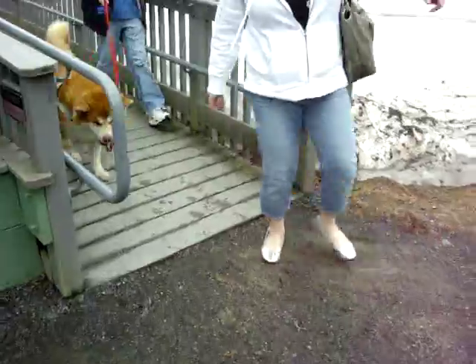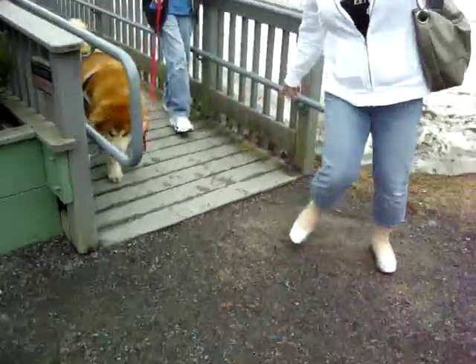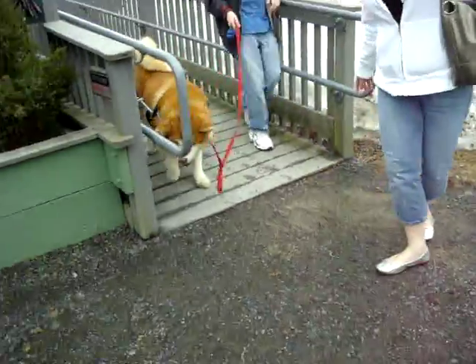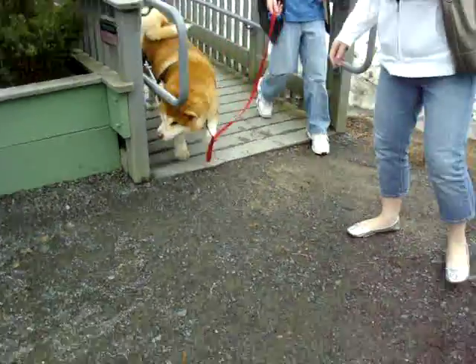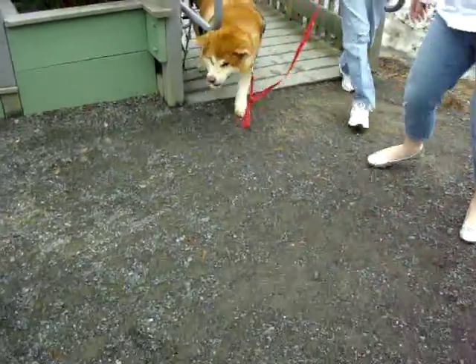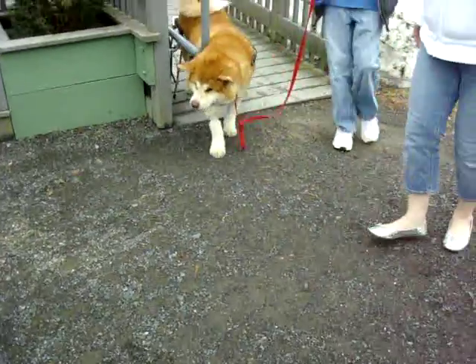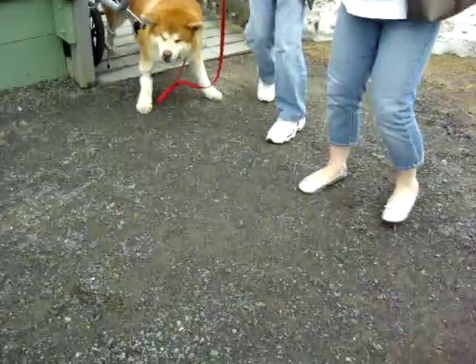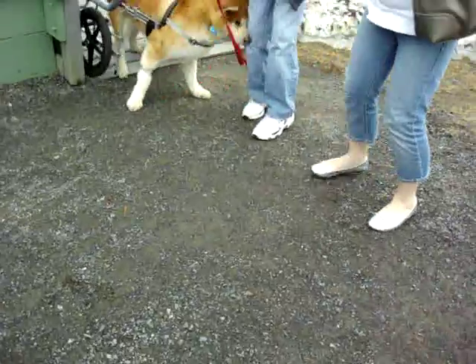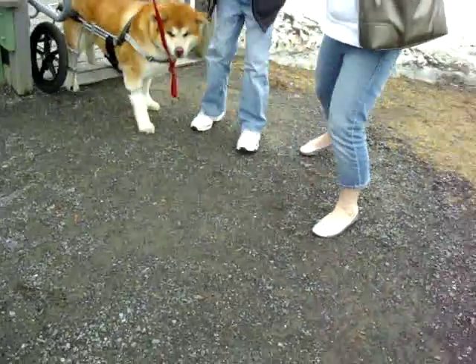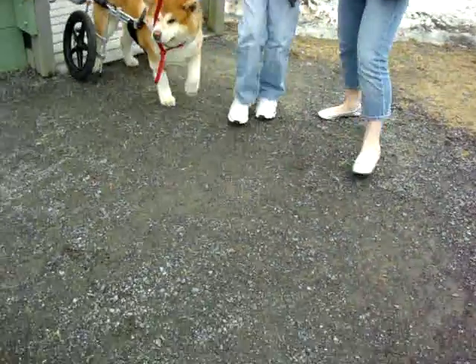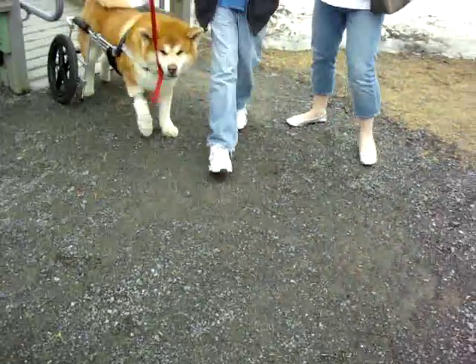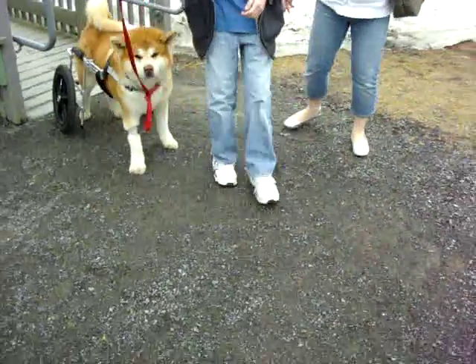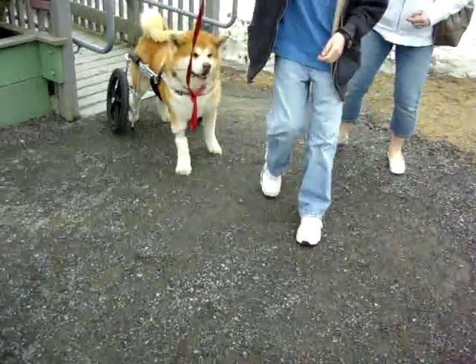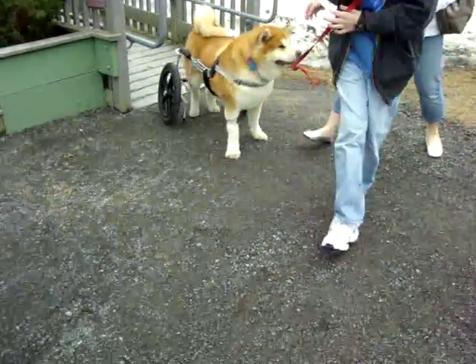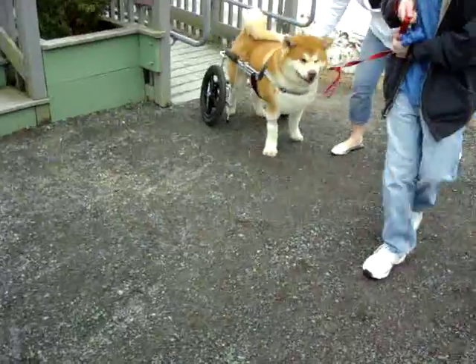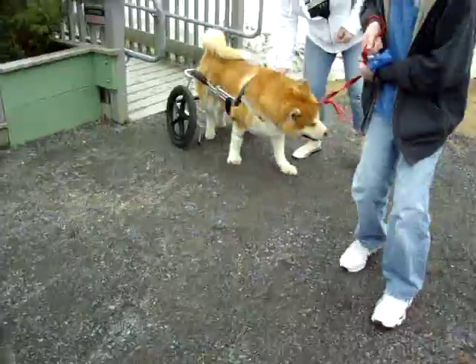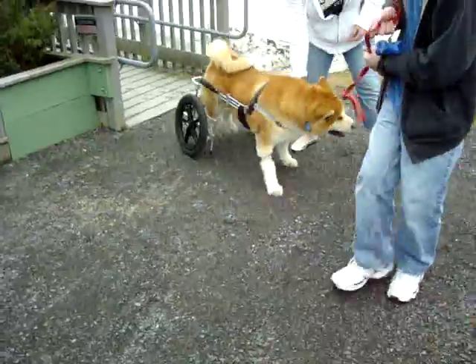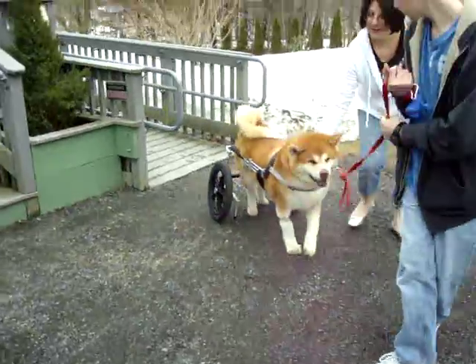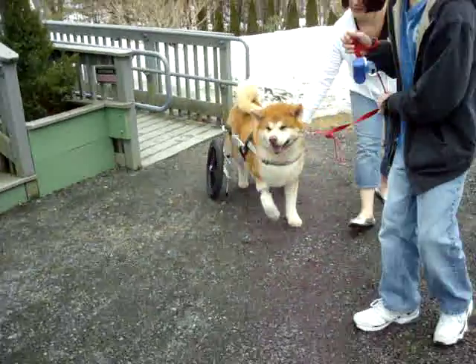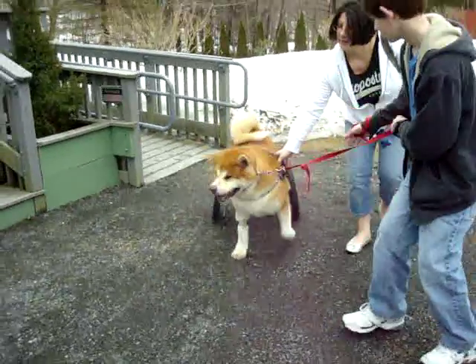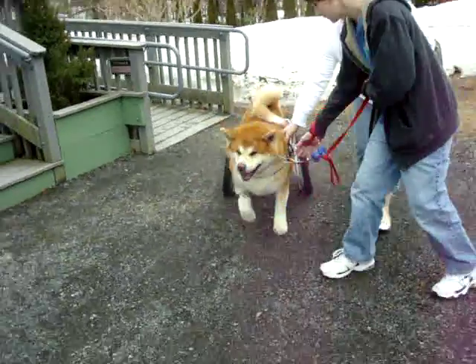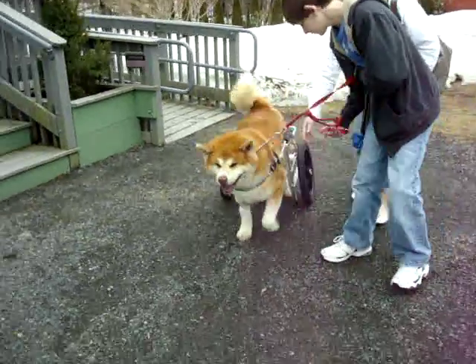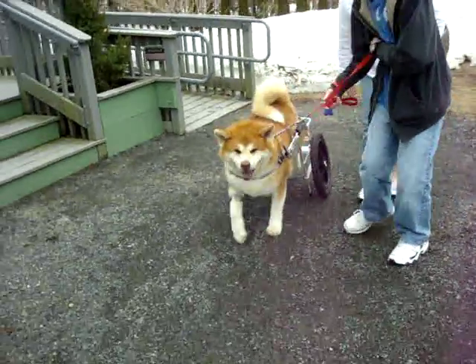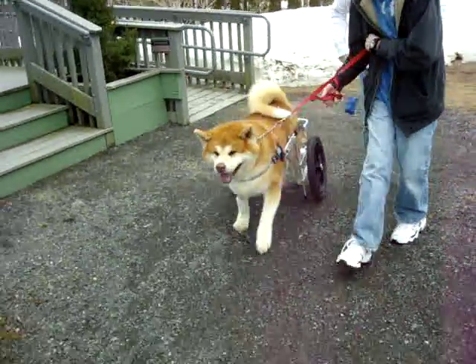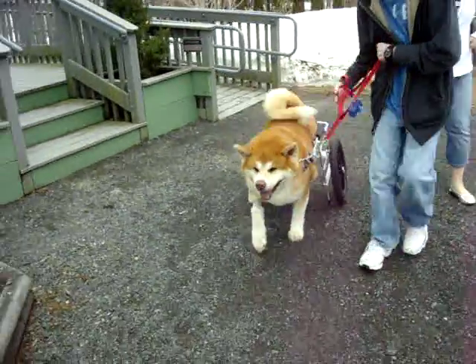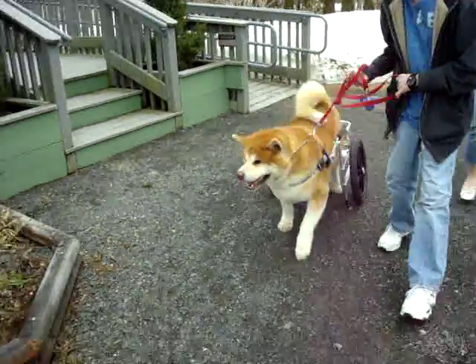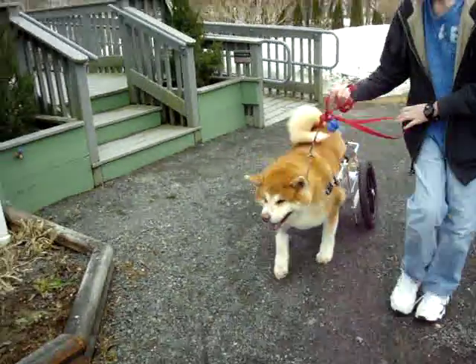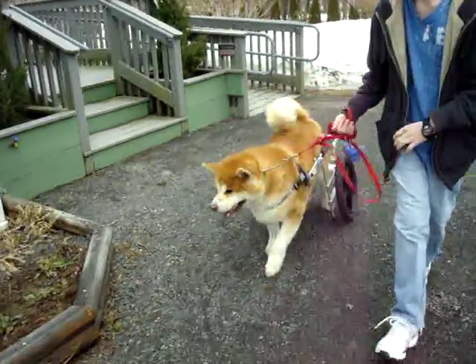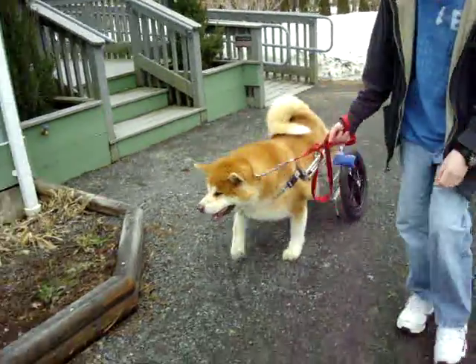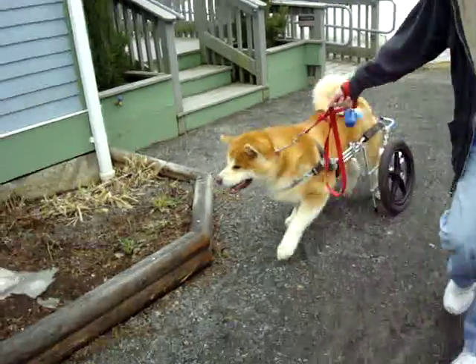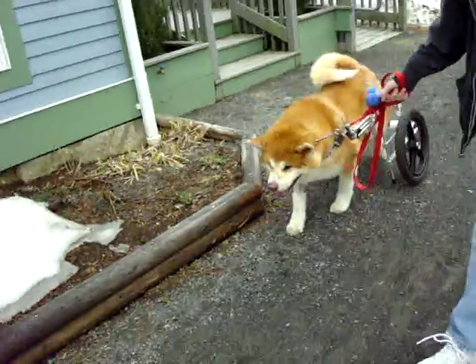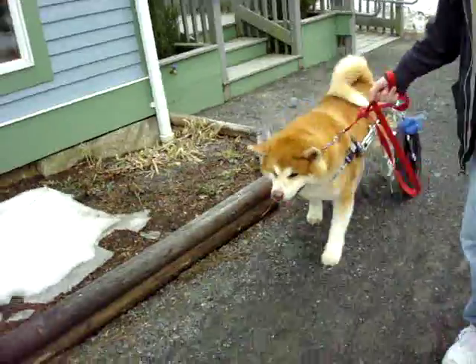Going this way. Come on, buddy. No. Over here. This way, Chief. Nico, come on. Come on, boy. Good job.